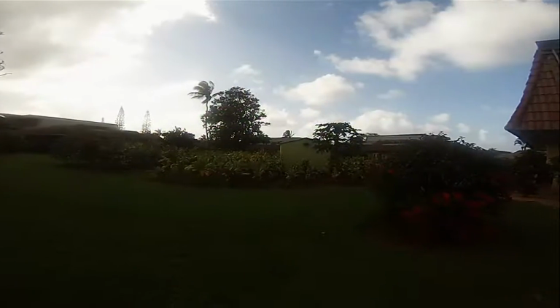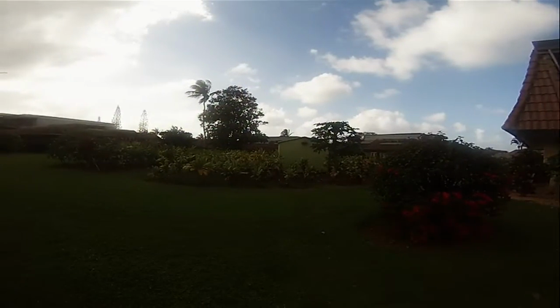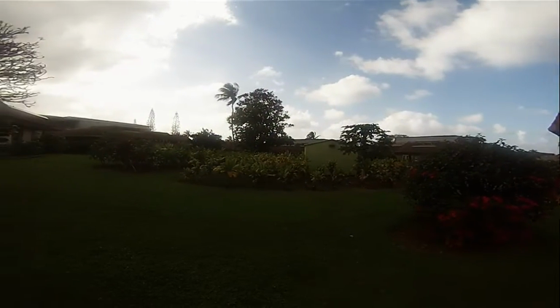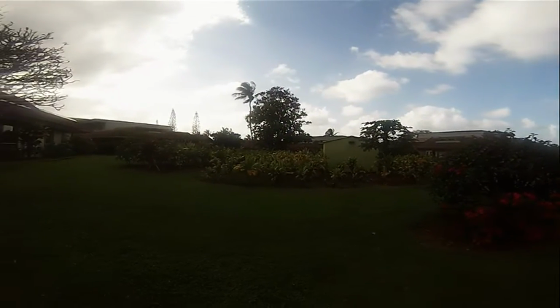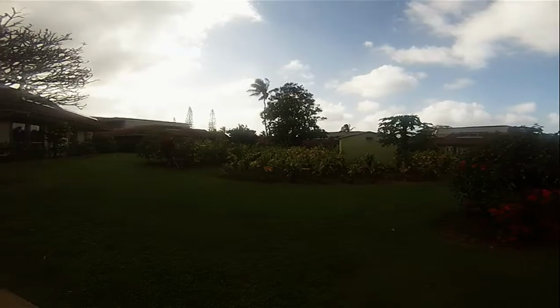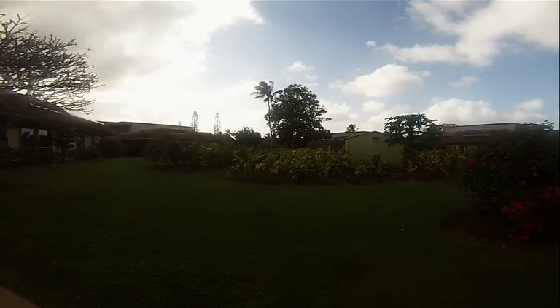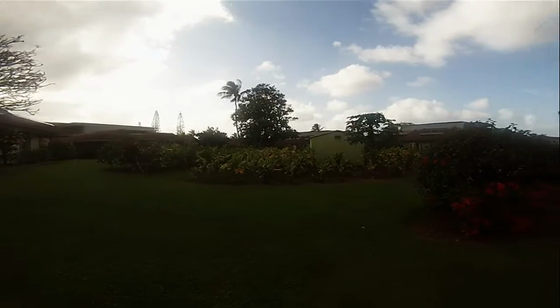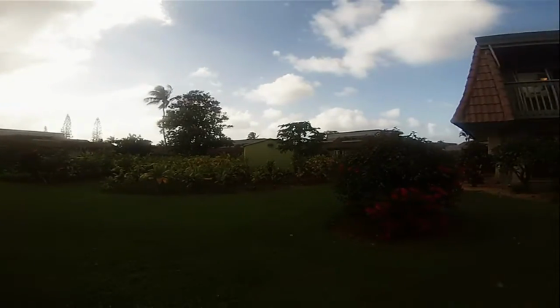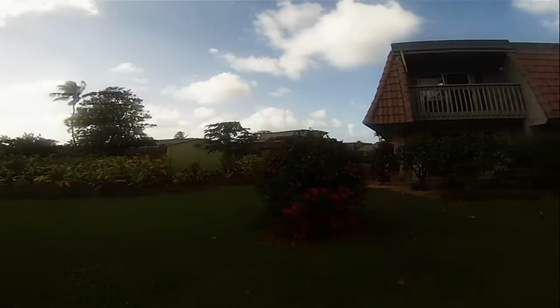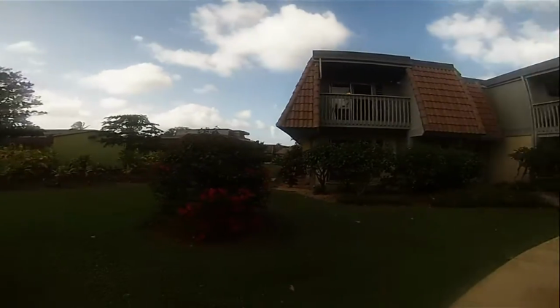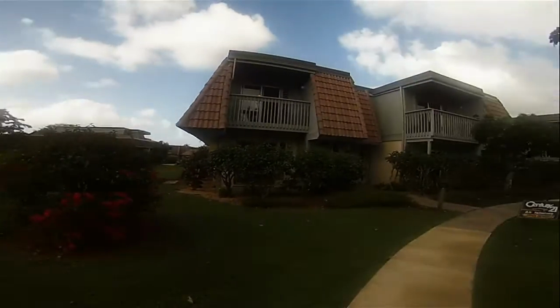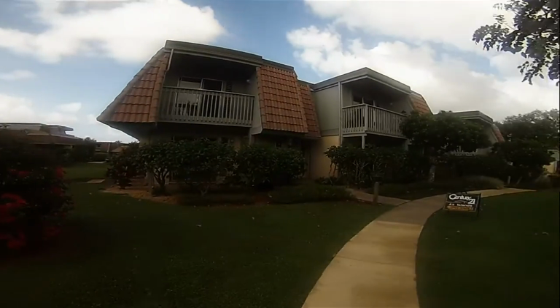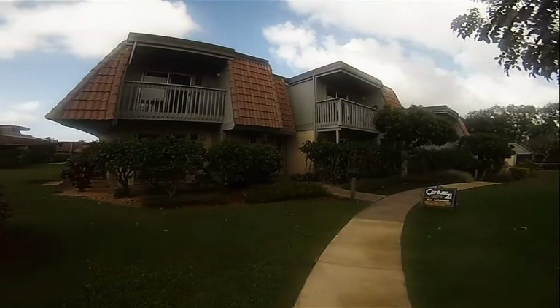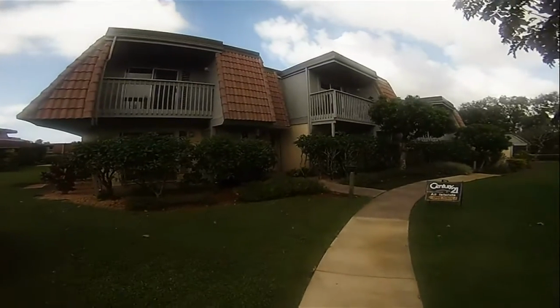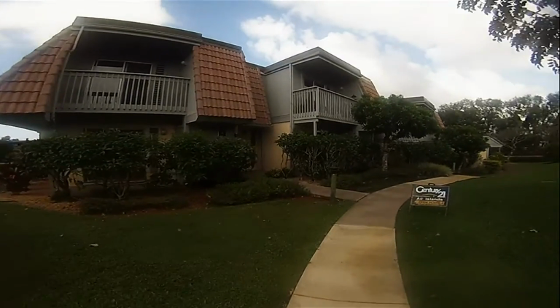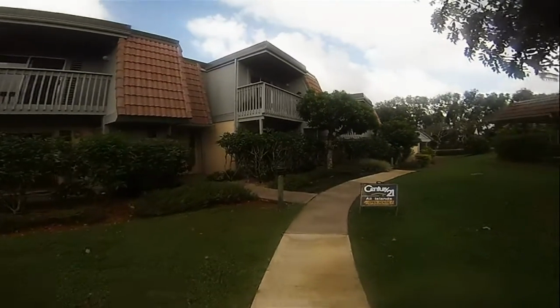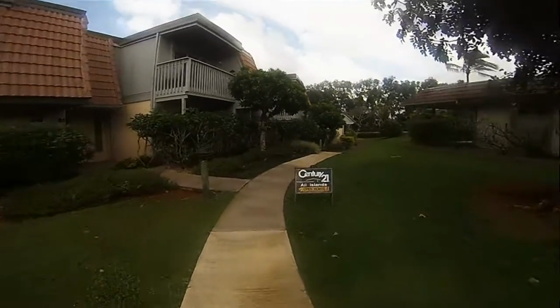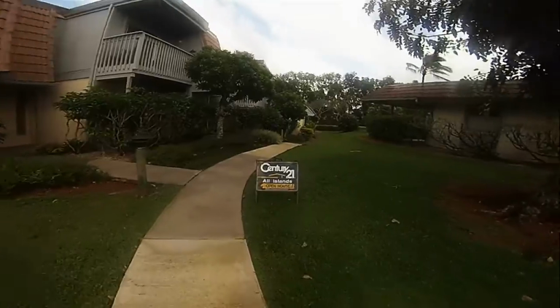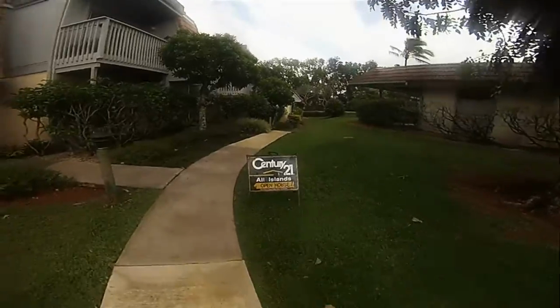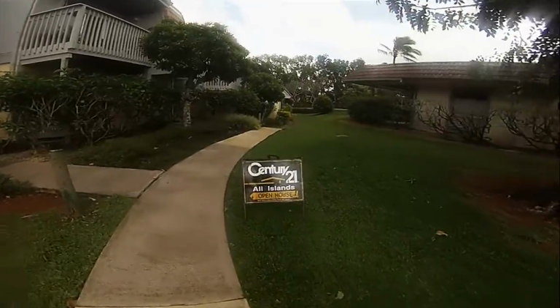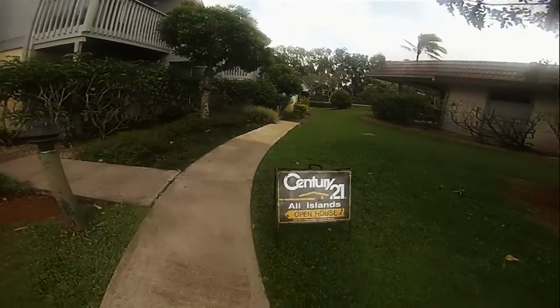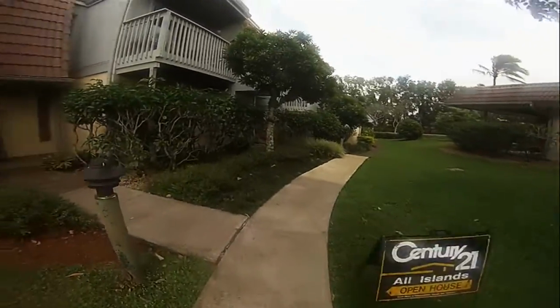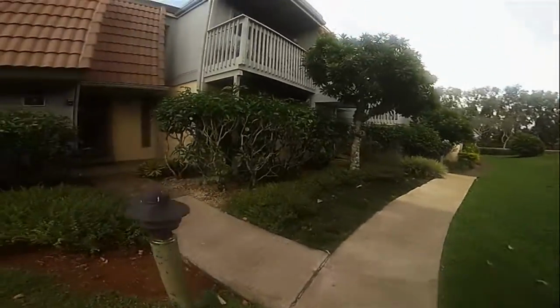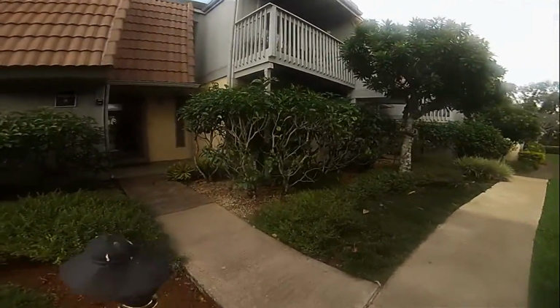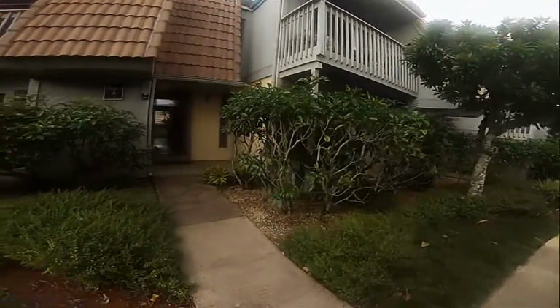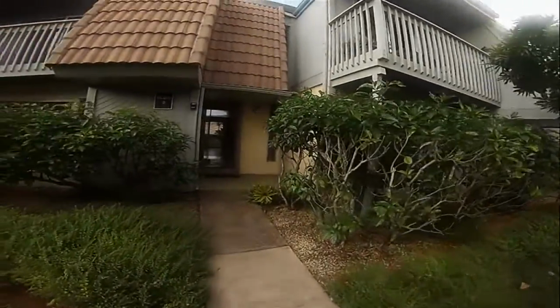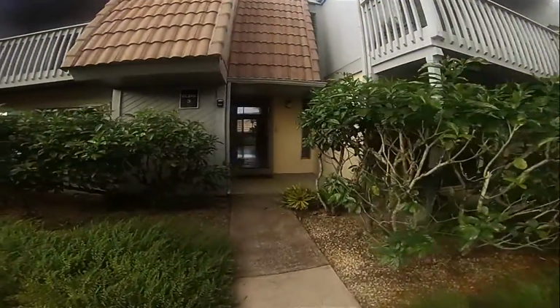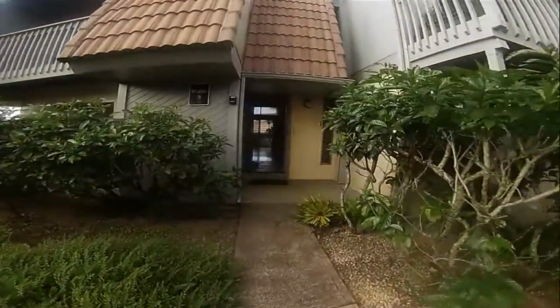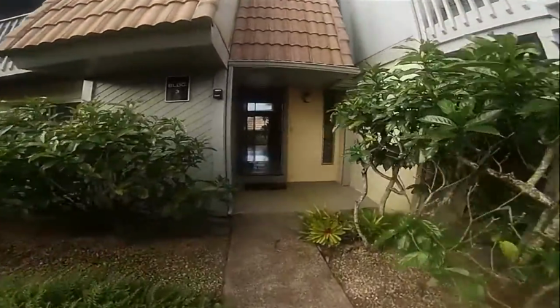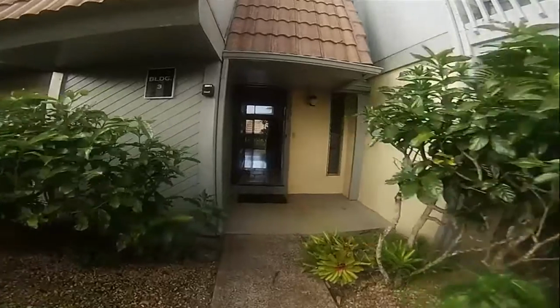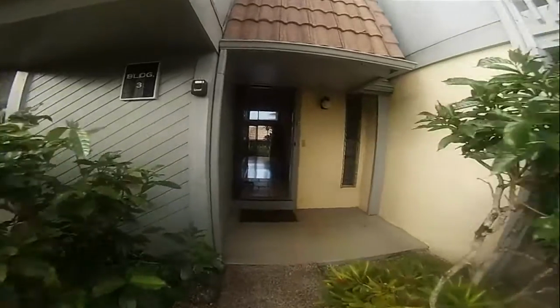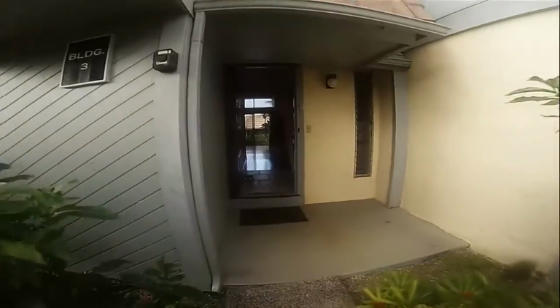Hey everybody, this is Billy Oh. Welcome to Pua Mana Building 3, Unit A. Here we are at the open house in Kauai. We're going to give you a whole tour of the townhouse.